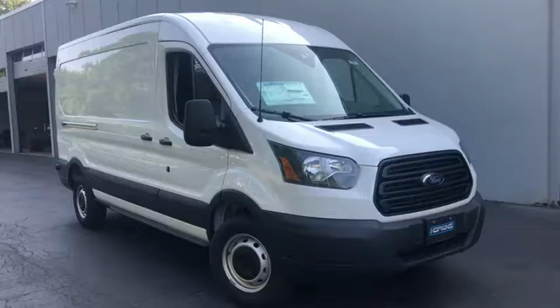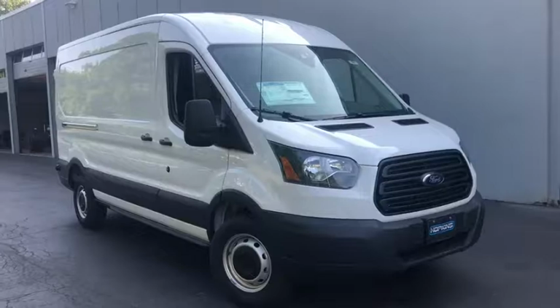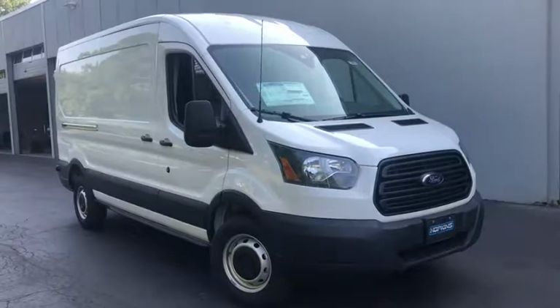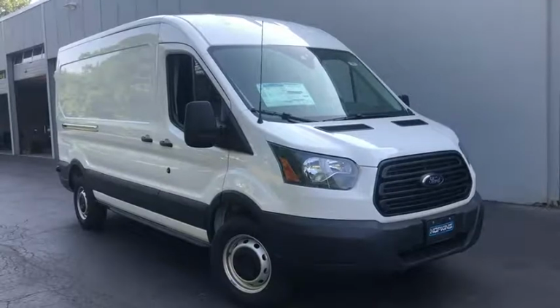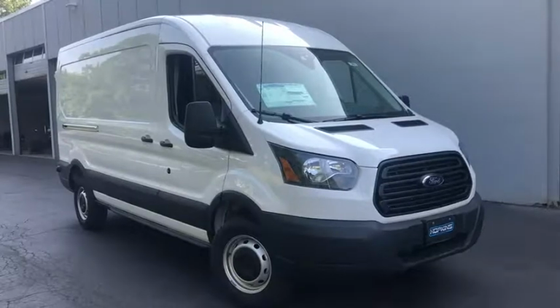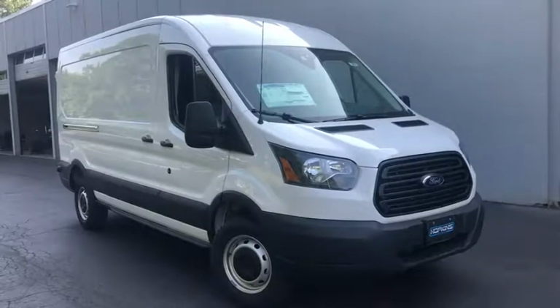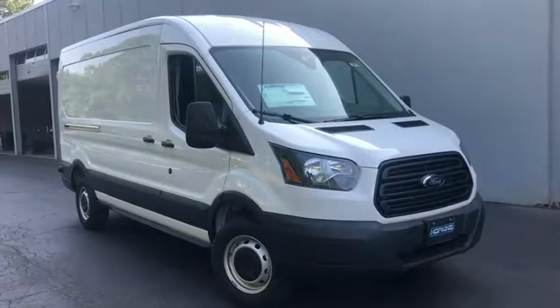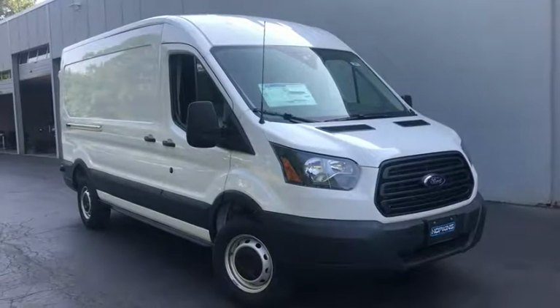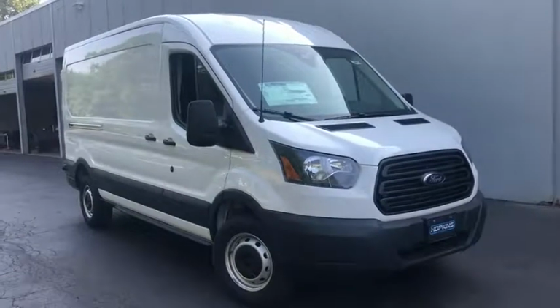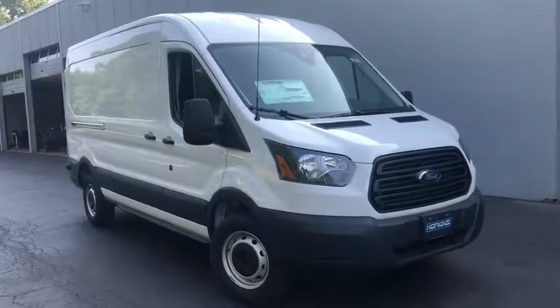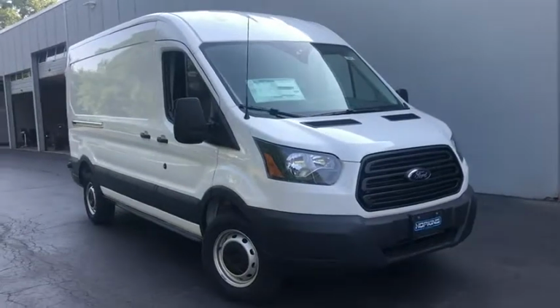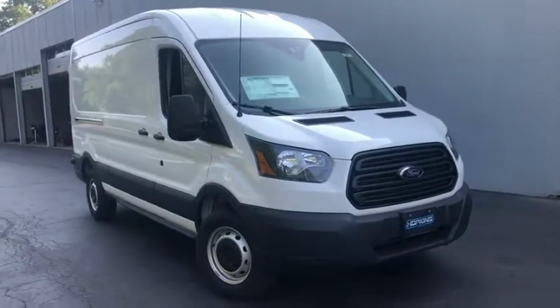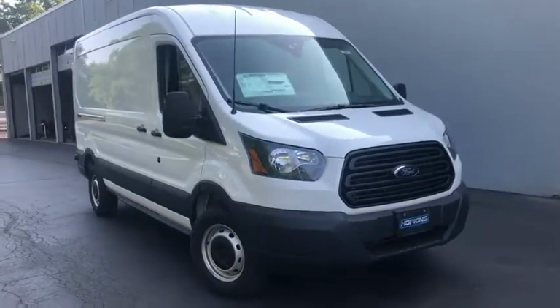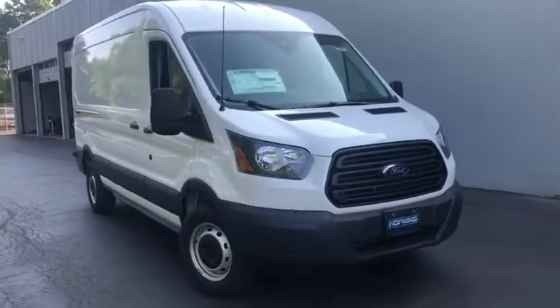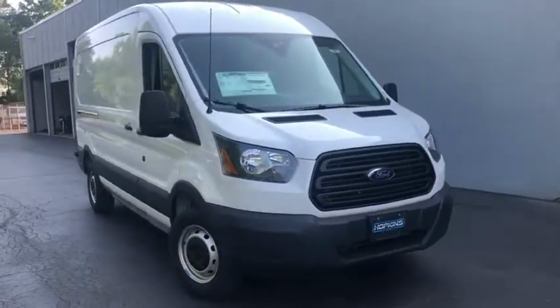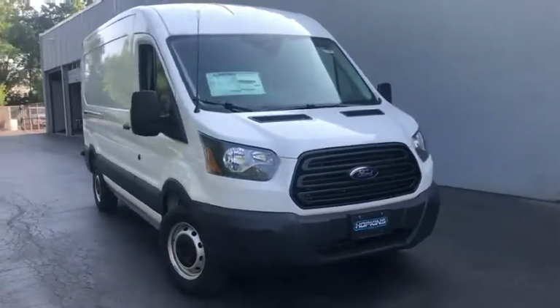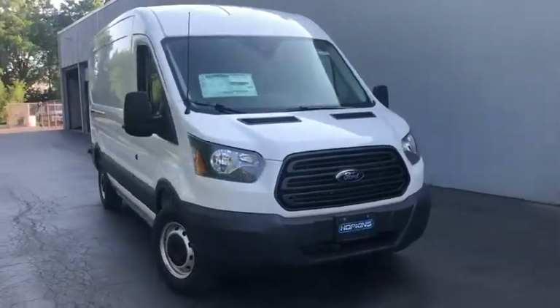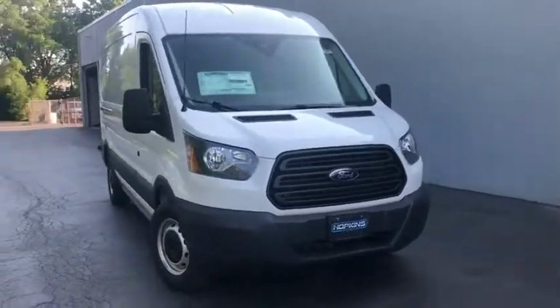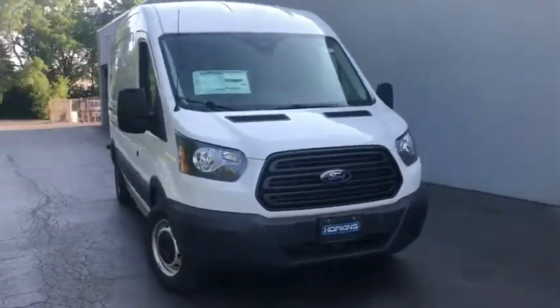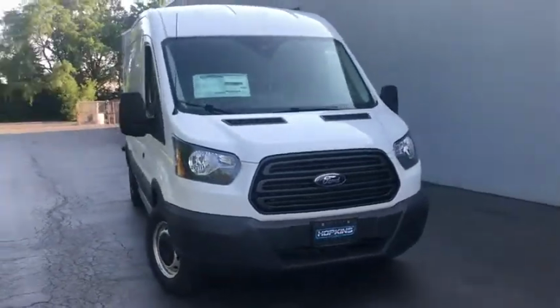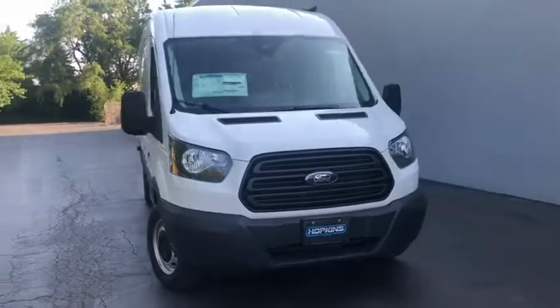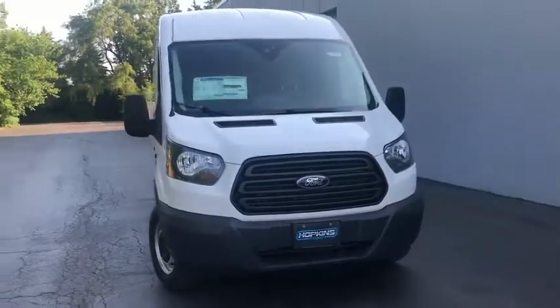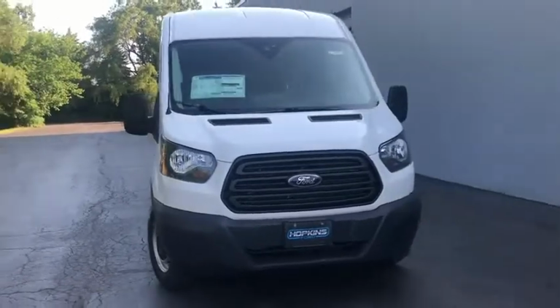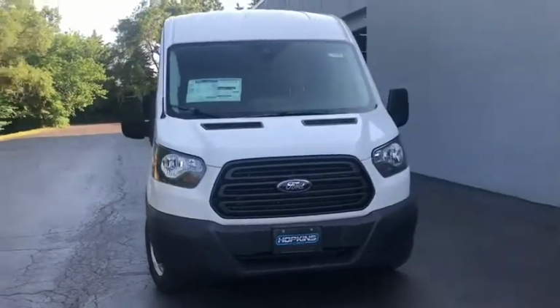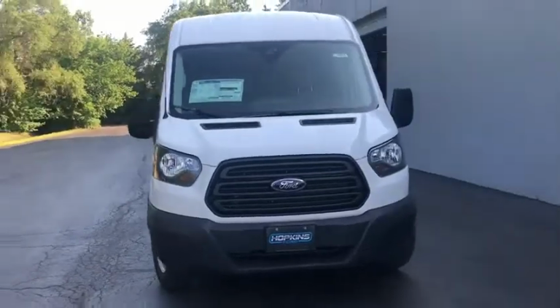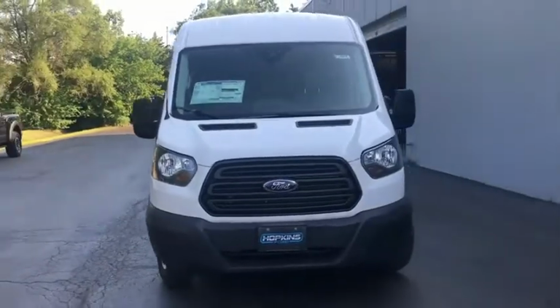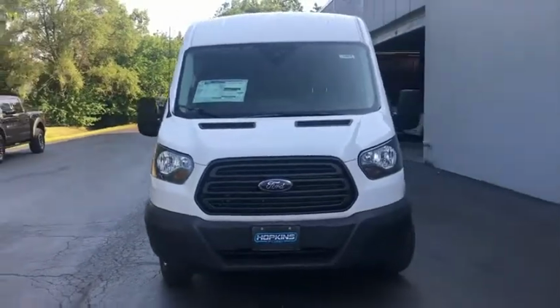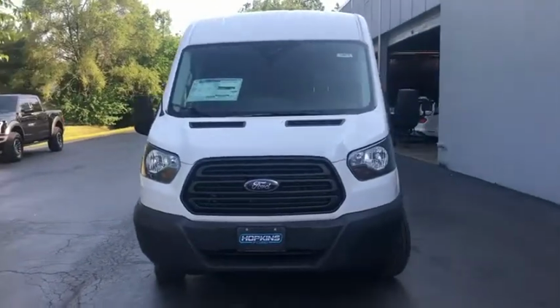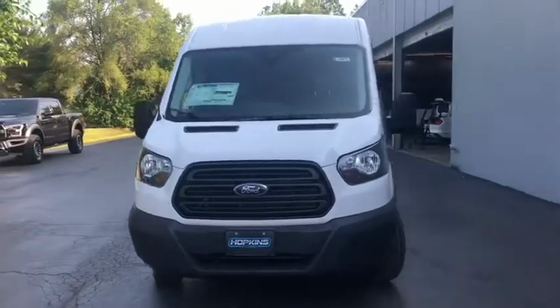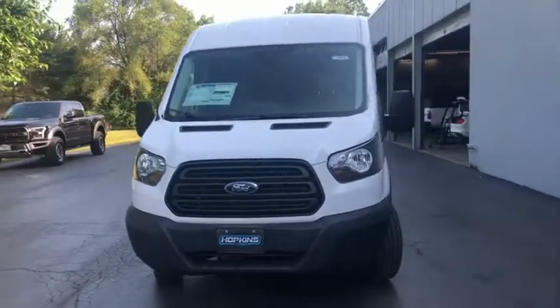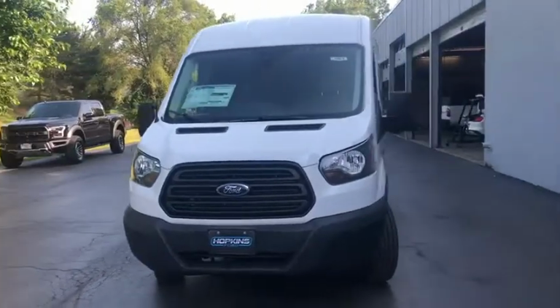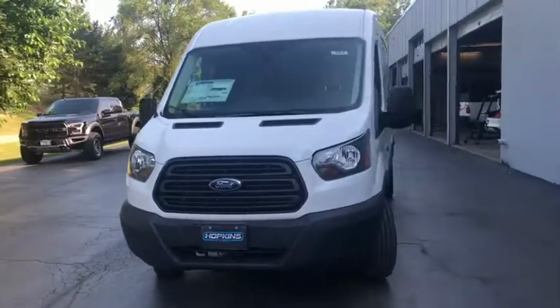Looking for the right vehicle? Check out the 2019 Ford Transit Connect. Ford Transit, the right size the whole world round.